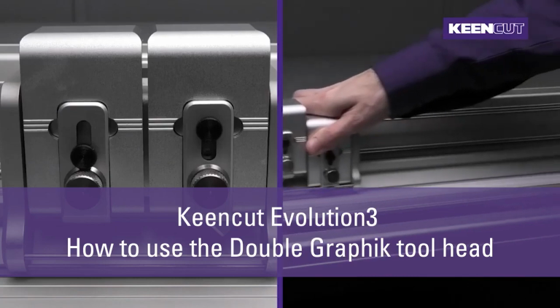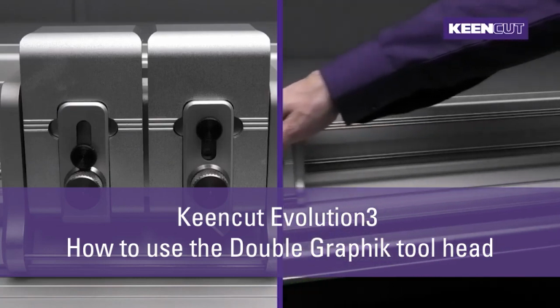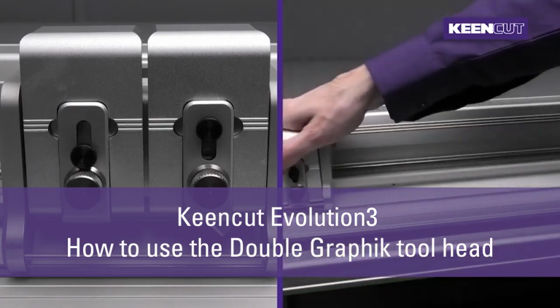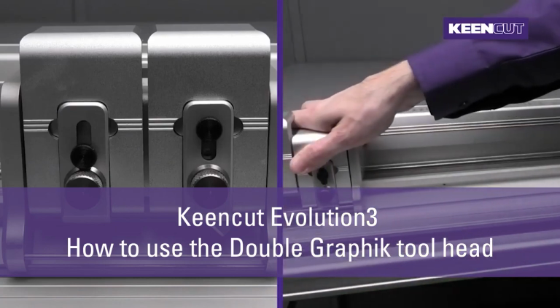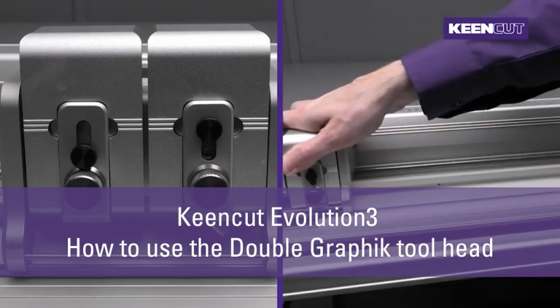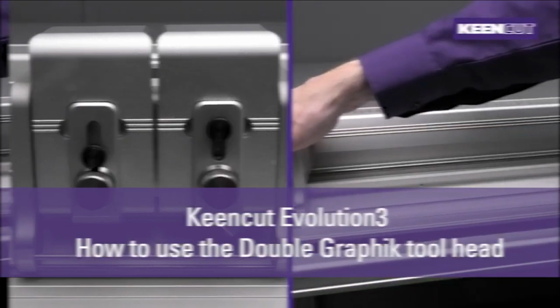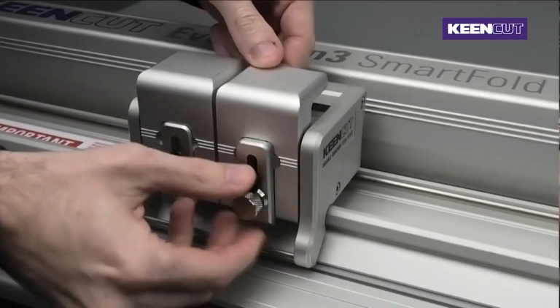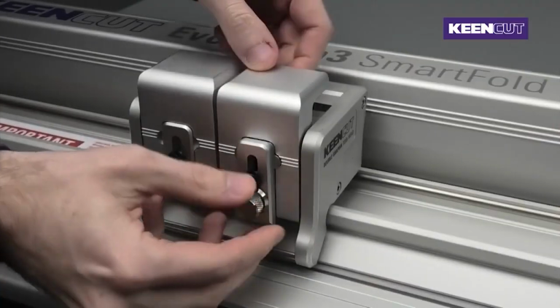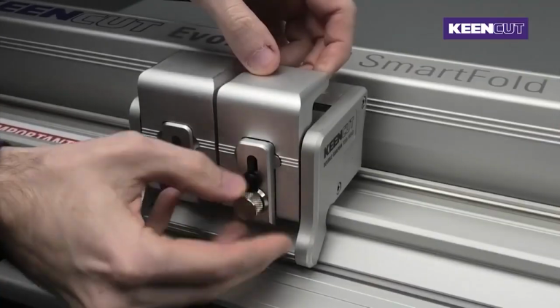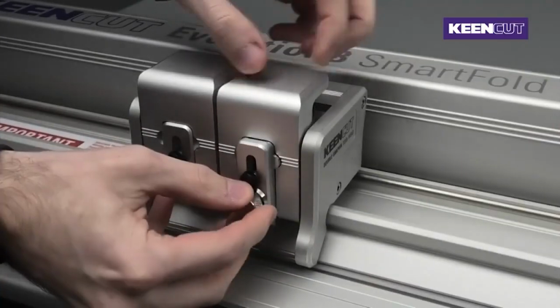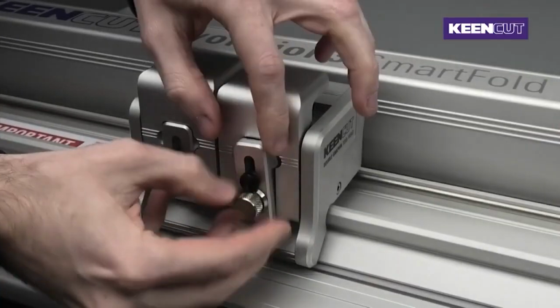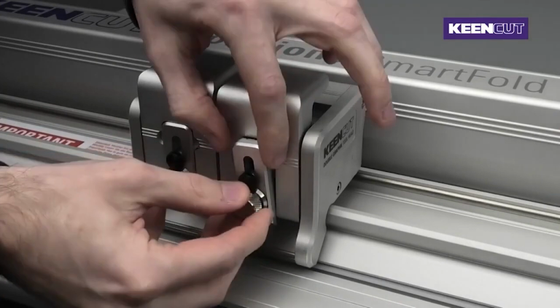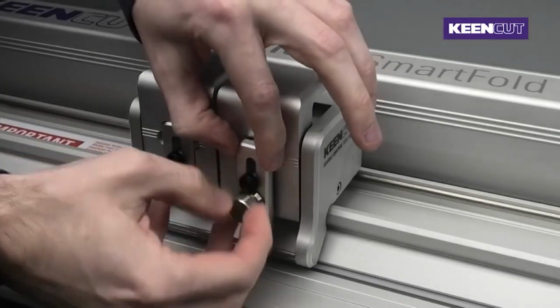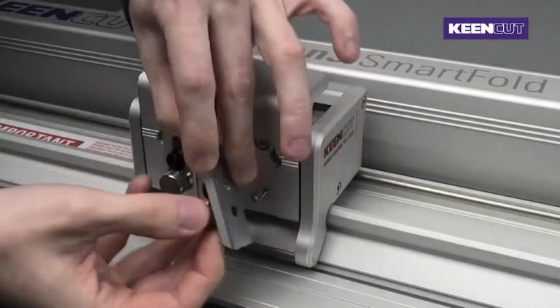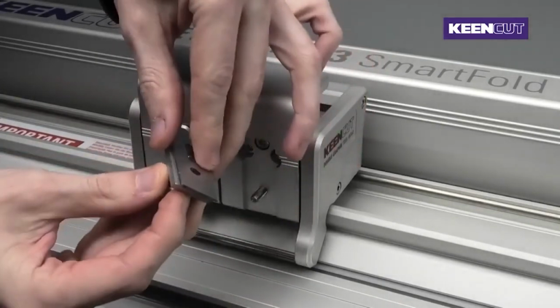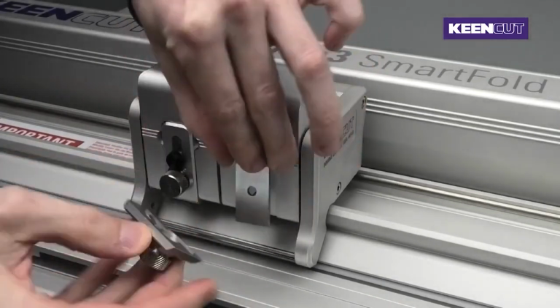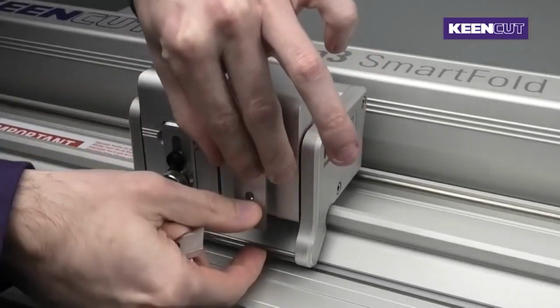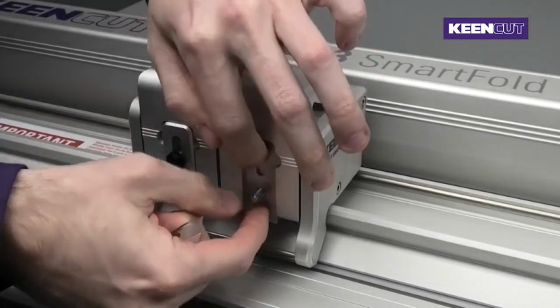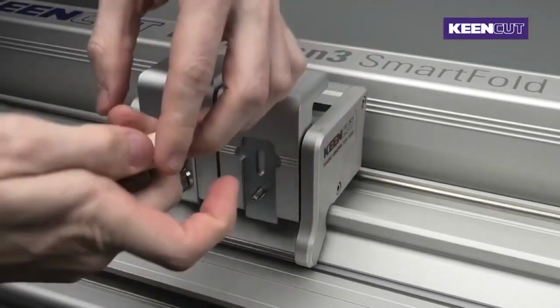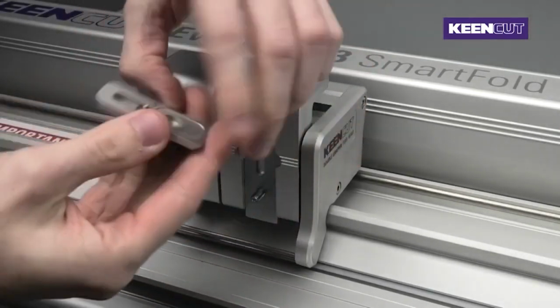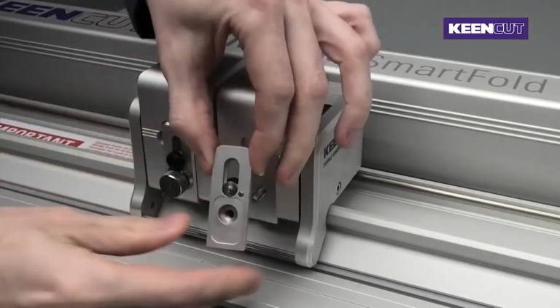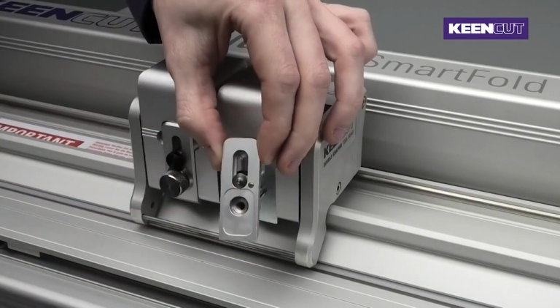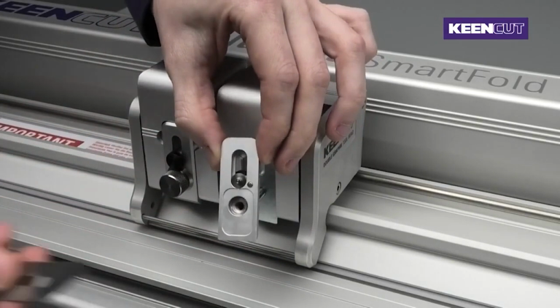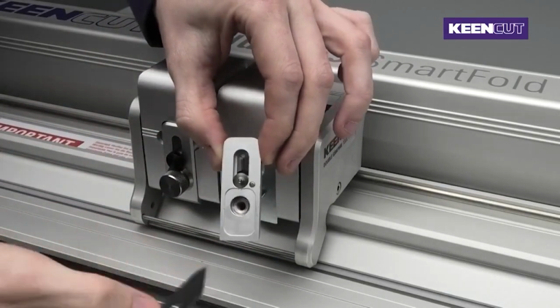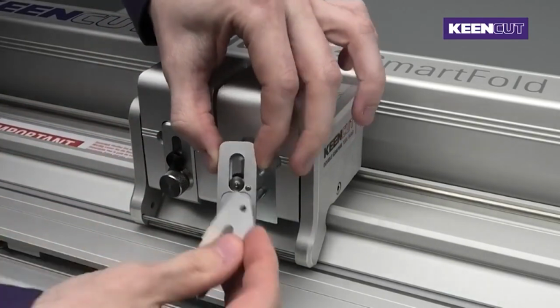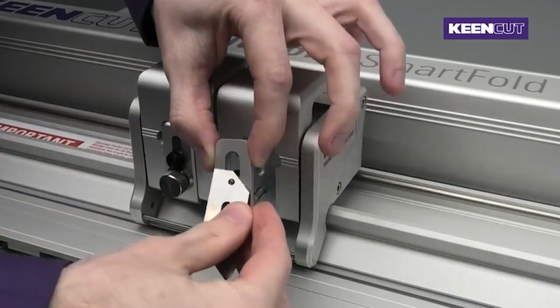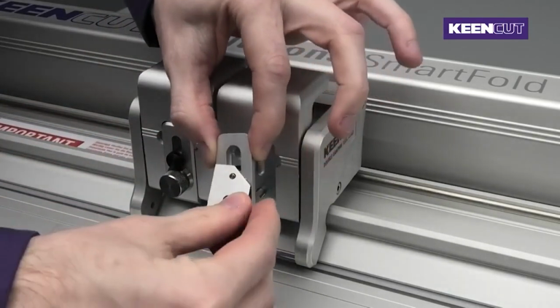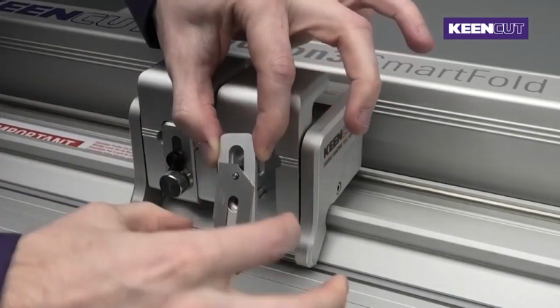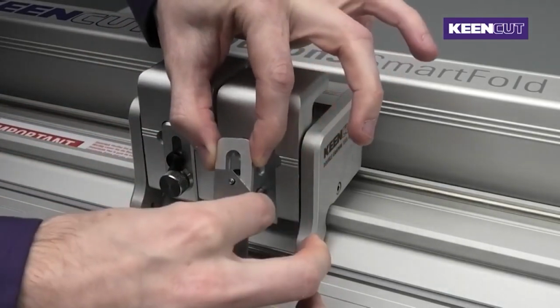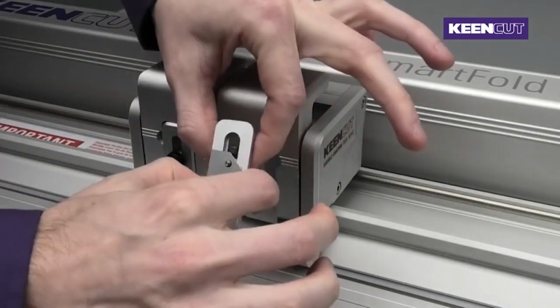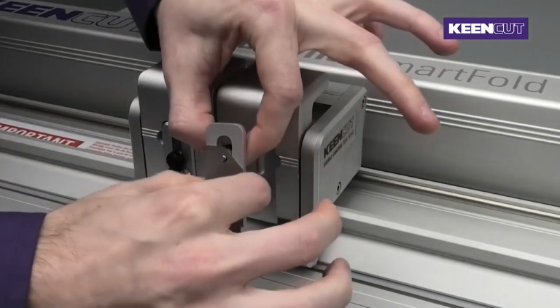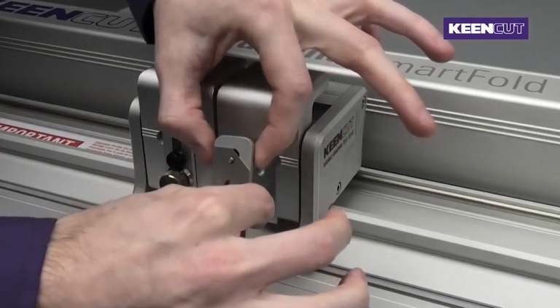Using the Double Graphic Toolhead. To insert the blades into the double graphic toolhead, loosen the knob on the front of the head, releasing the blade holder. Place a new blade into the head, facing either way, depending on how you wish to cut.